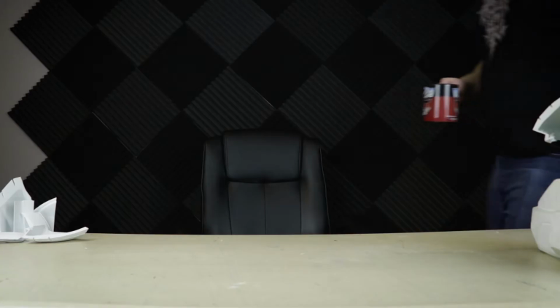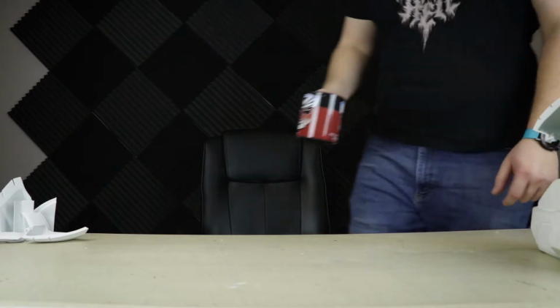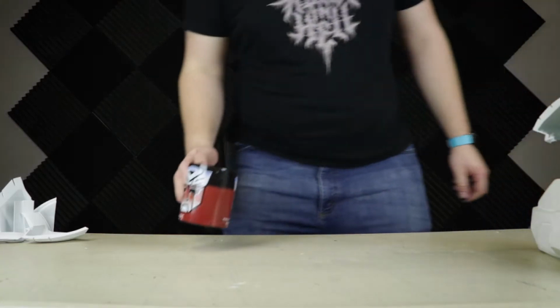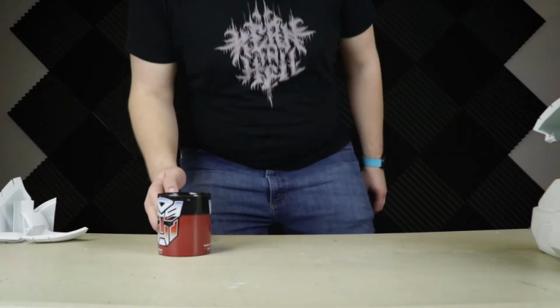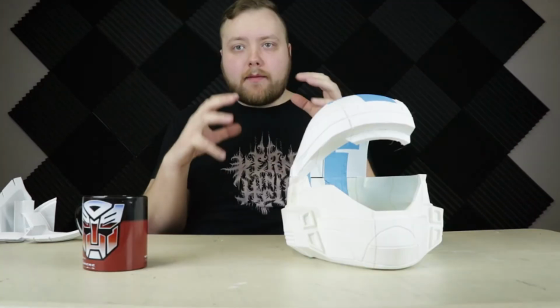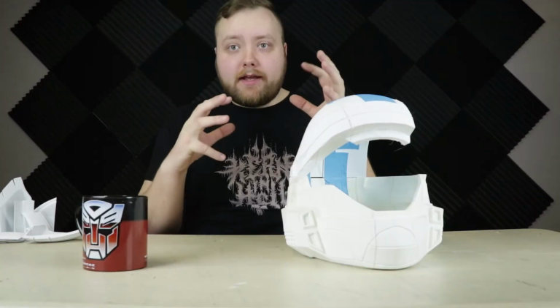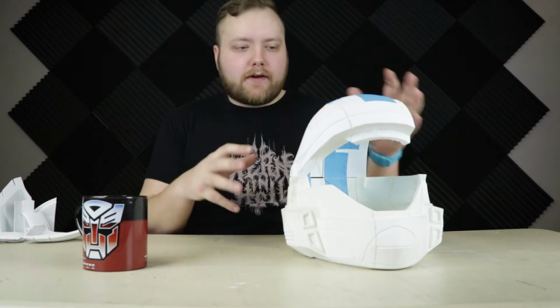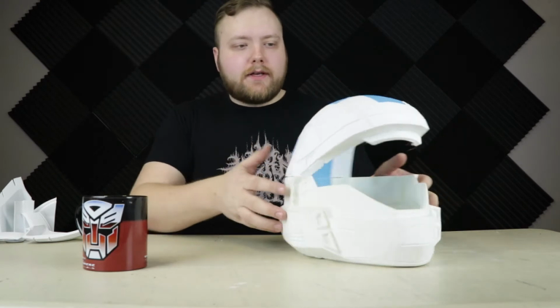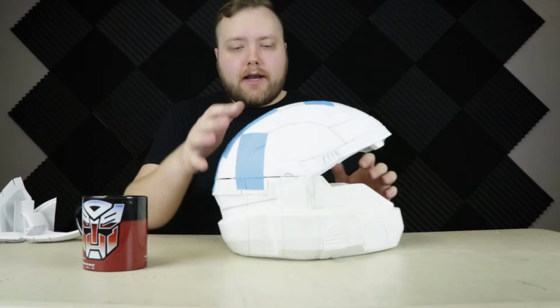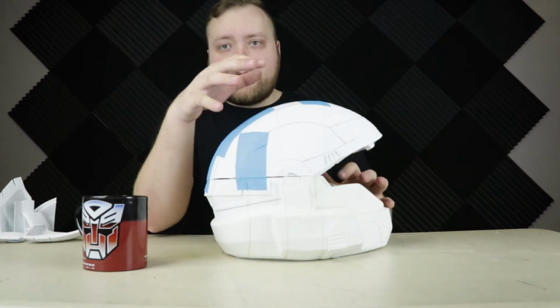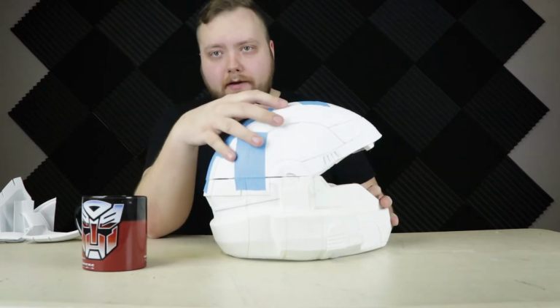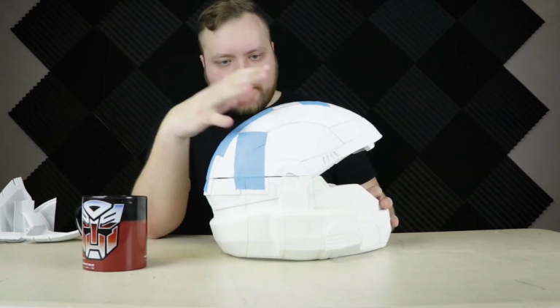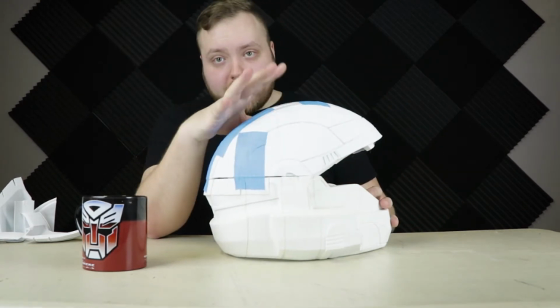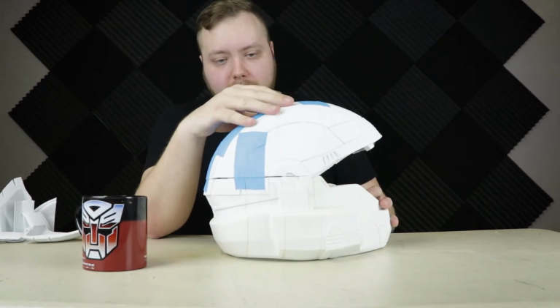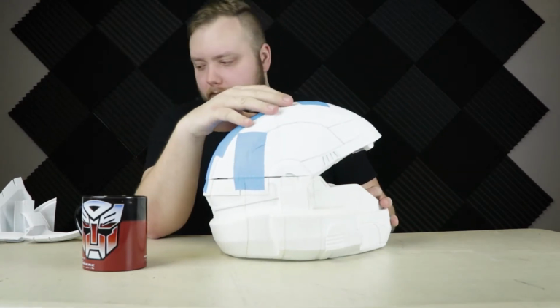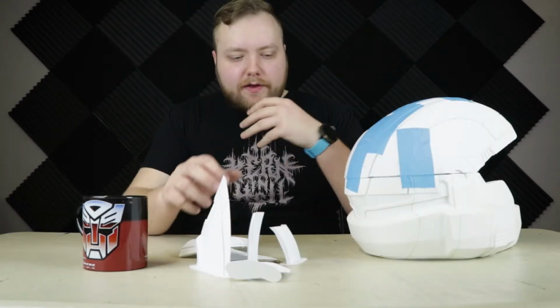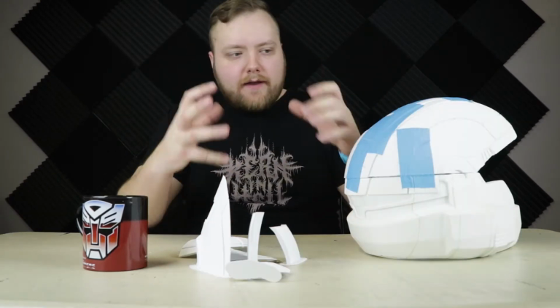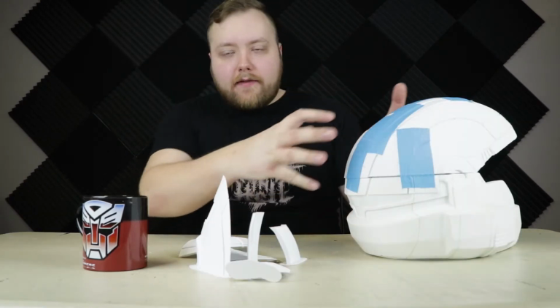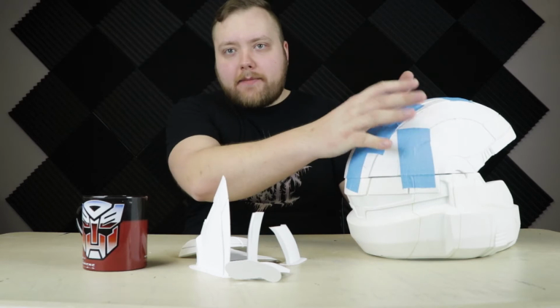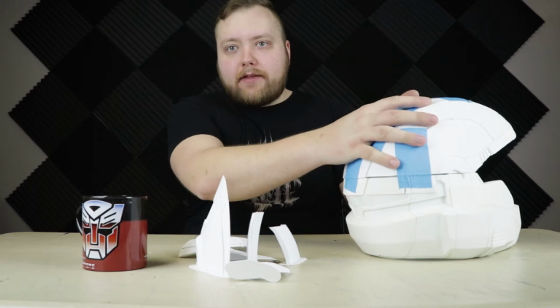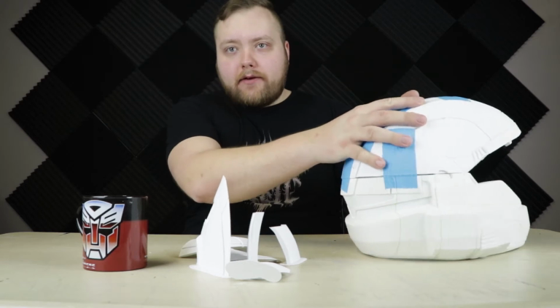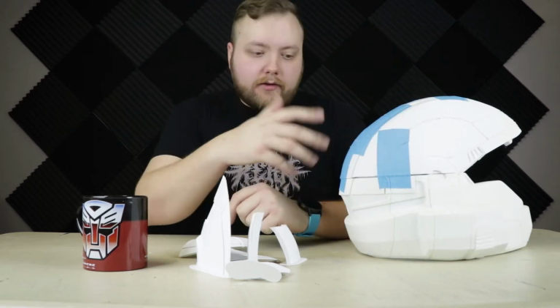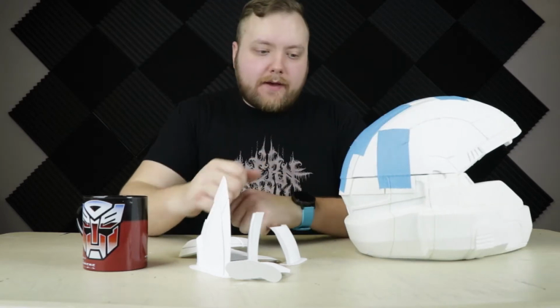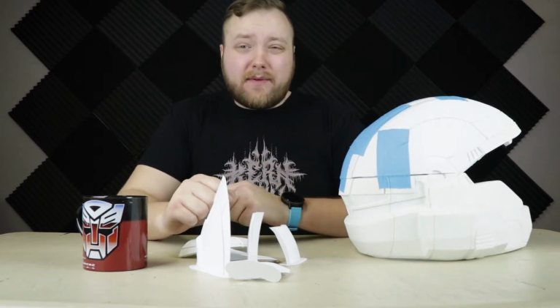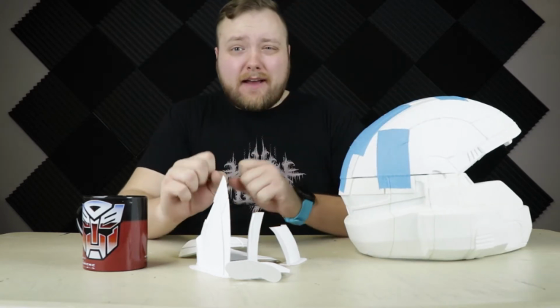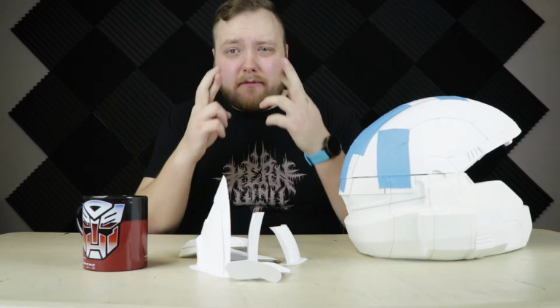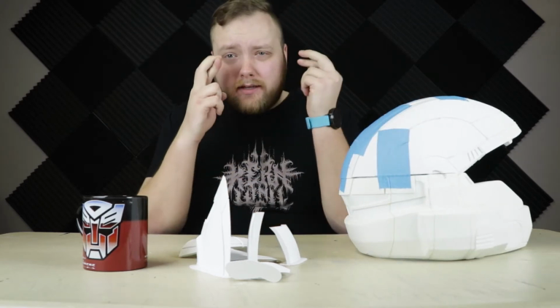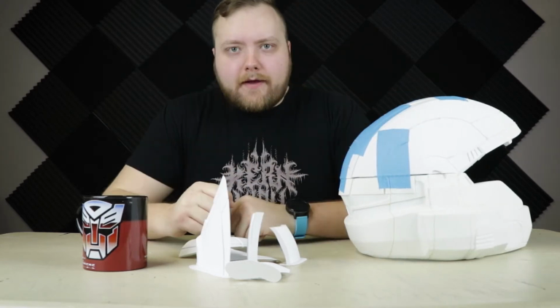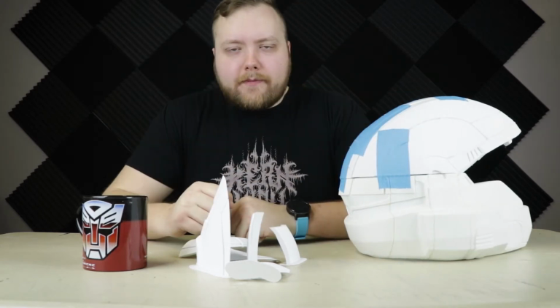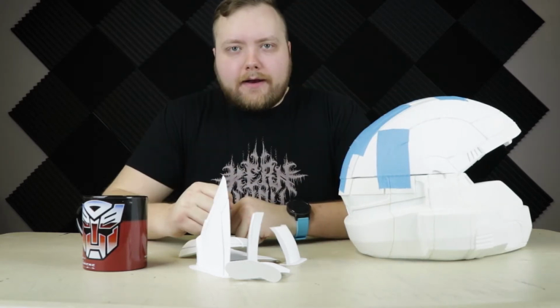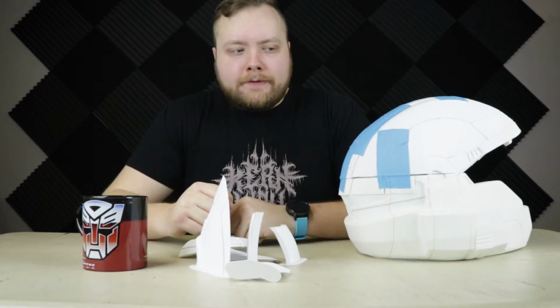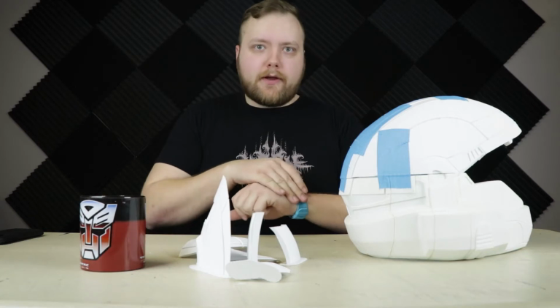My plan is as follows: I need to rip the tape off, take the pieces apart, glue everything on the top half together, glue the top half to the bottom half, and hopefully top half and bottom half line up. Here we go.